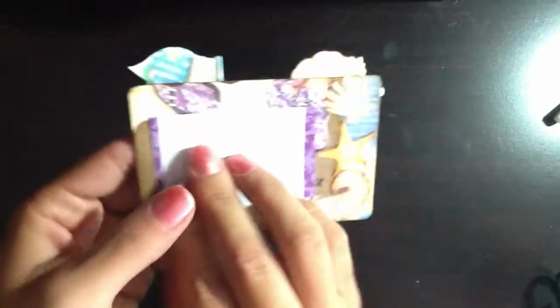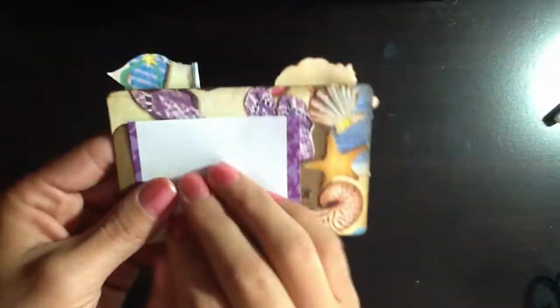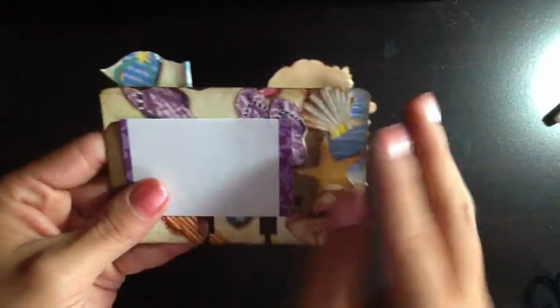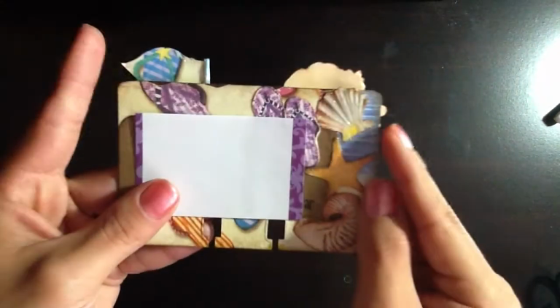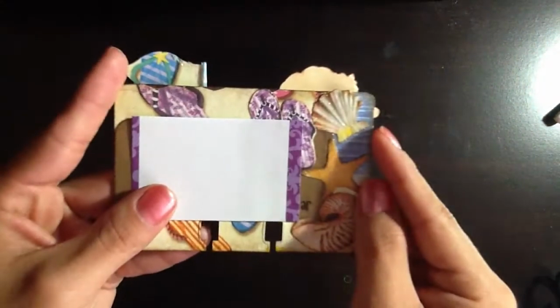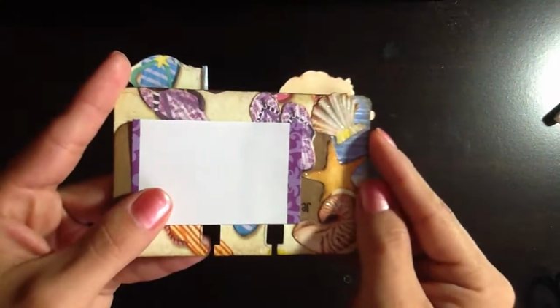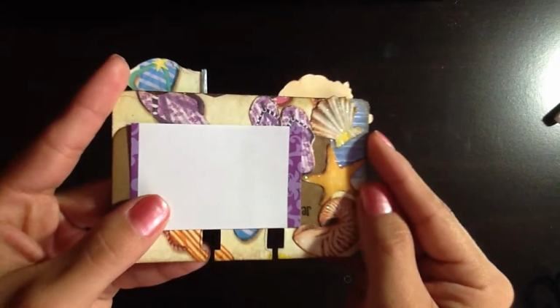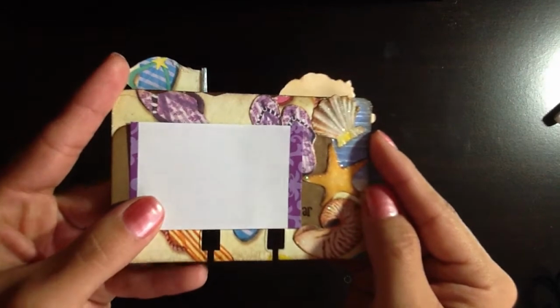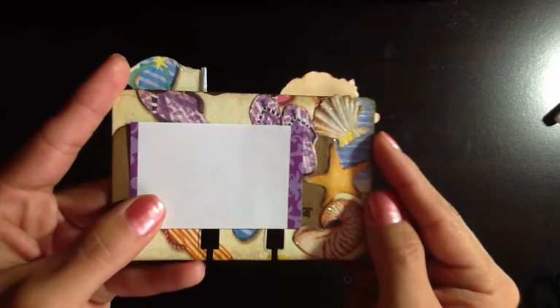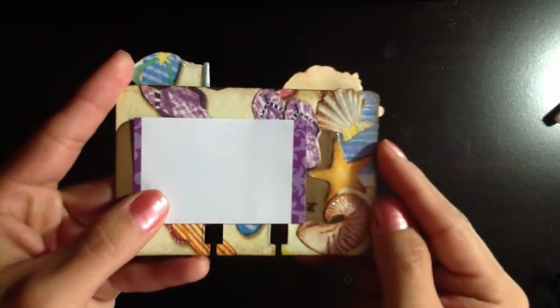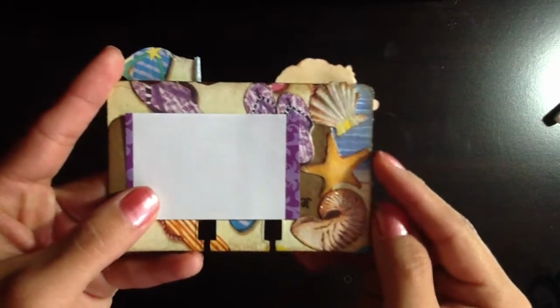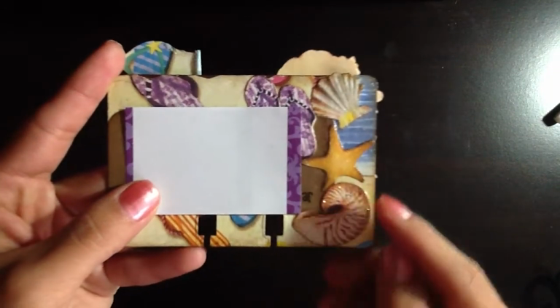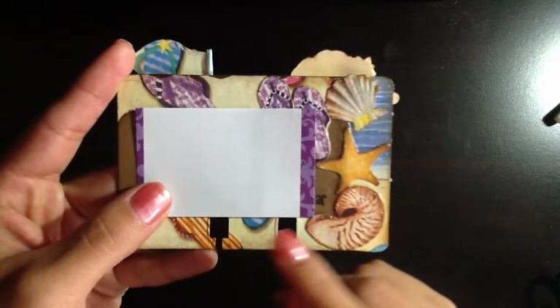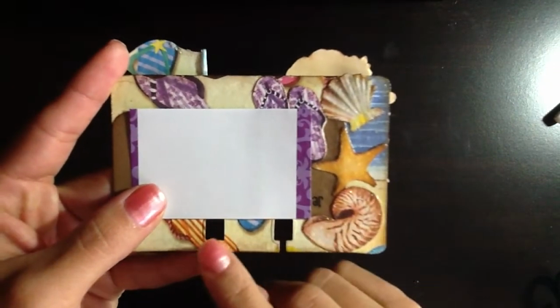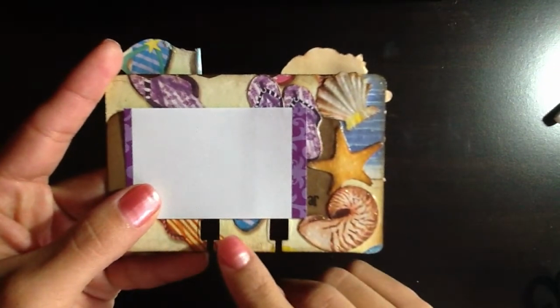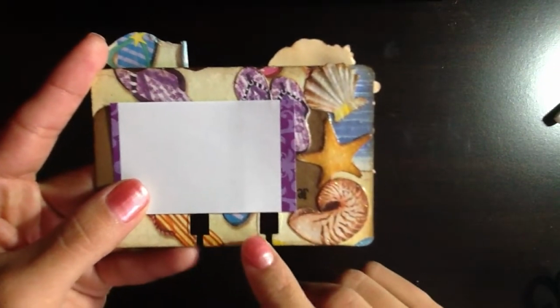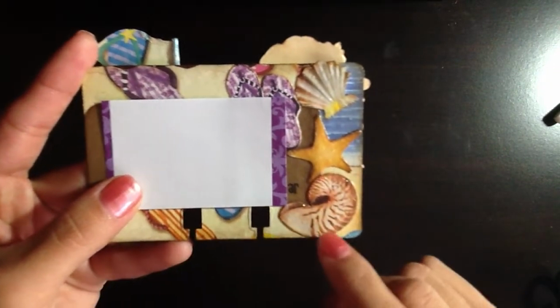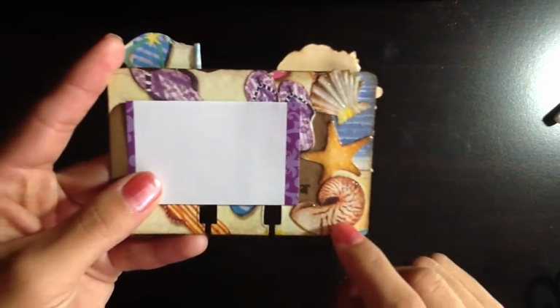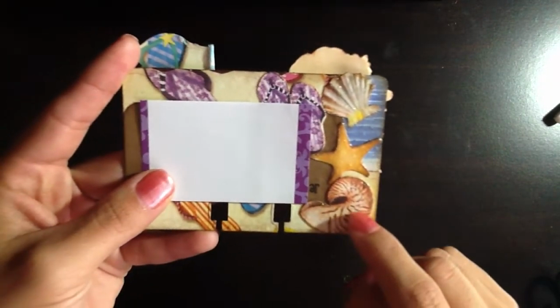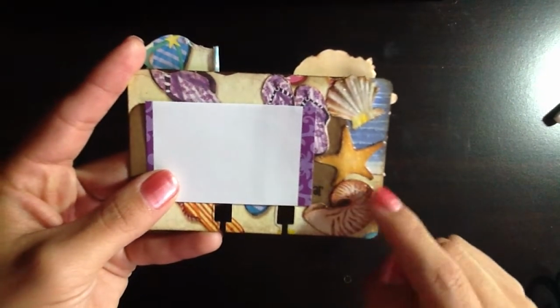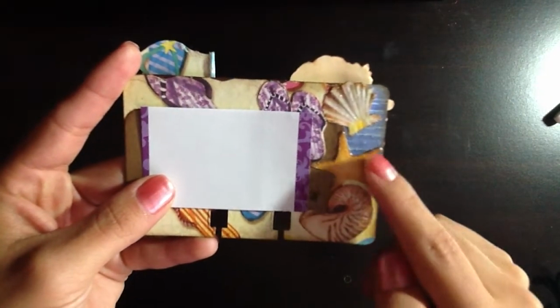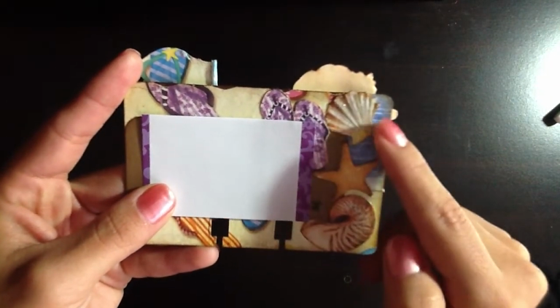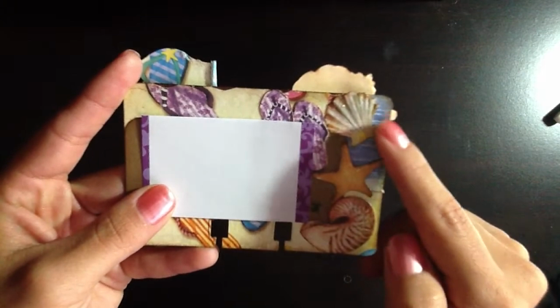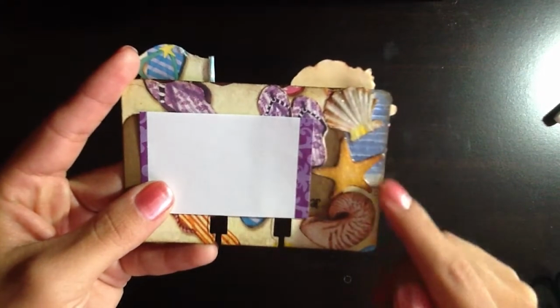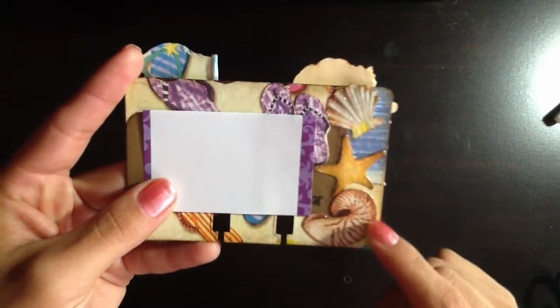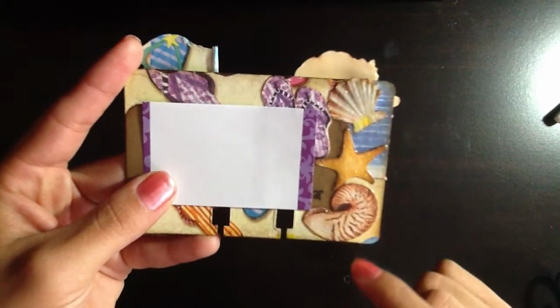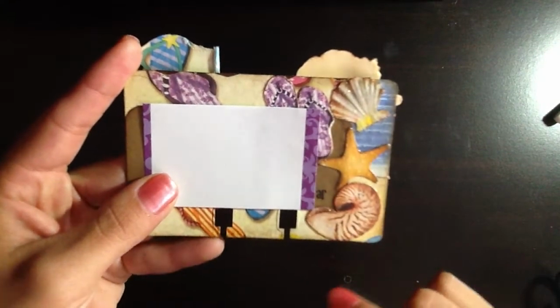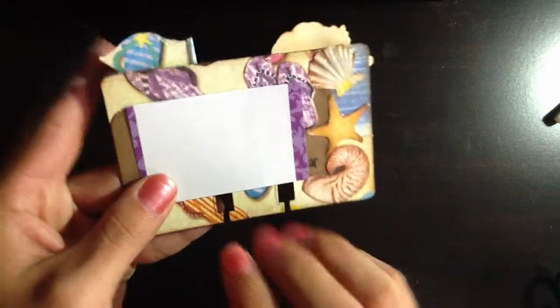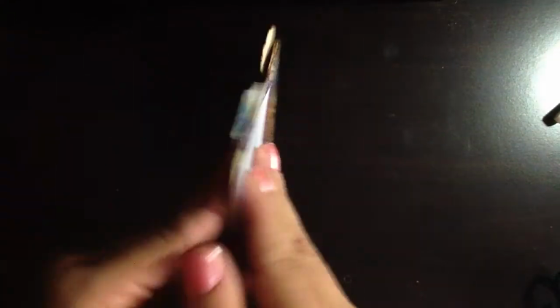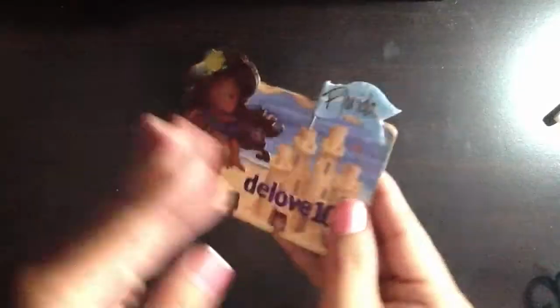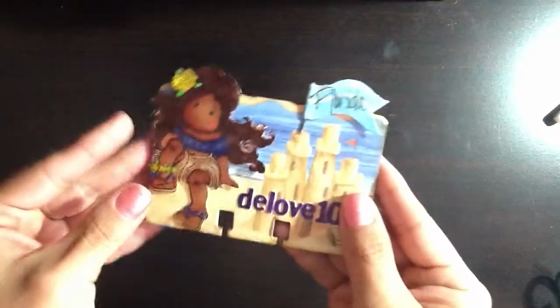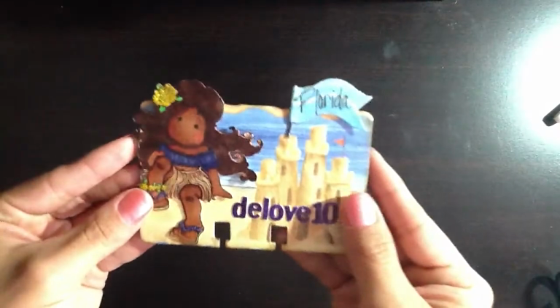On the back of her card, I covered up her personal information. She continued the beach theme and then she has some seashells that are die cut here. Very, very cute. Thank you so much, Denisa.